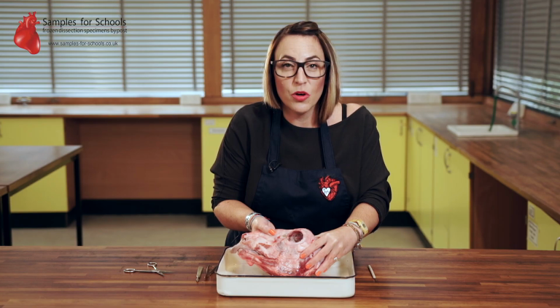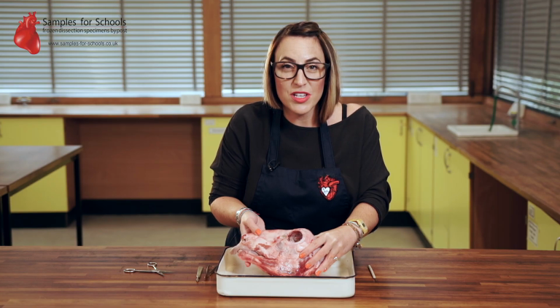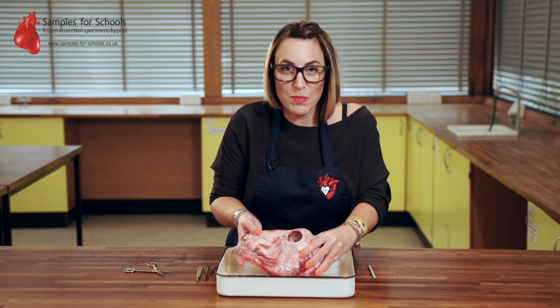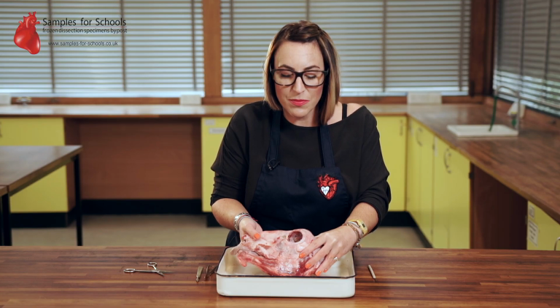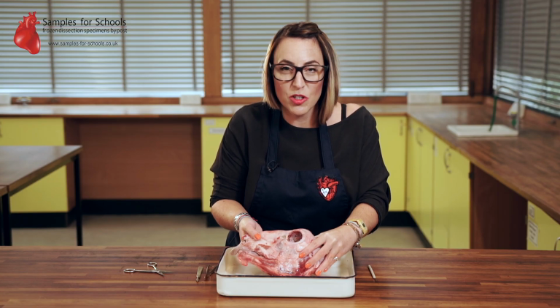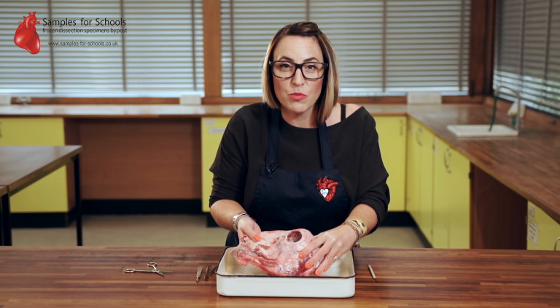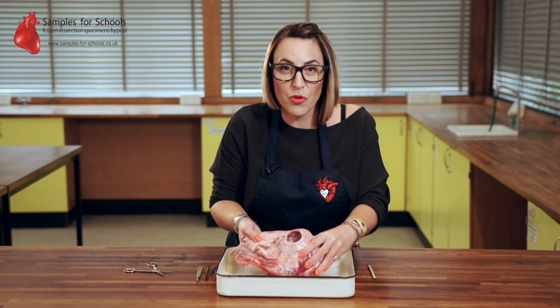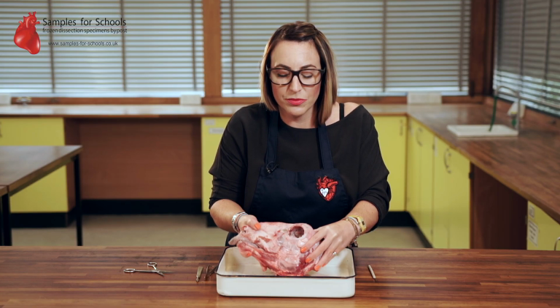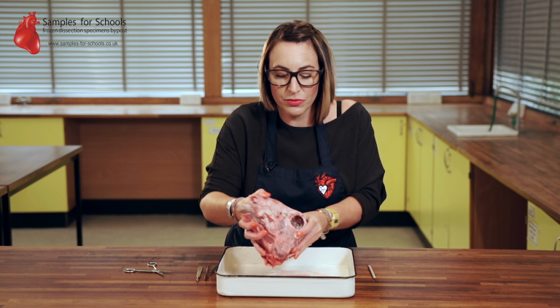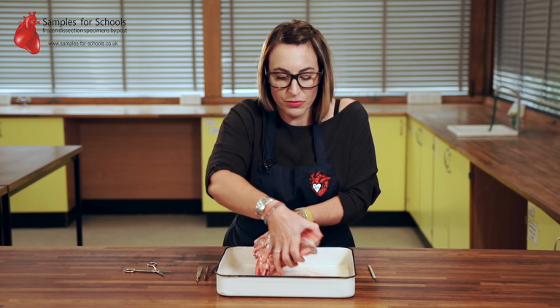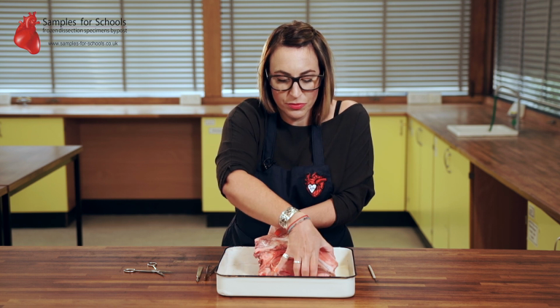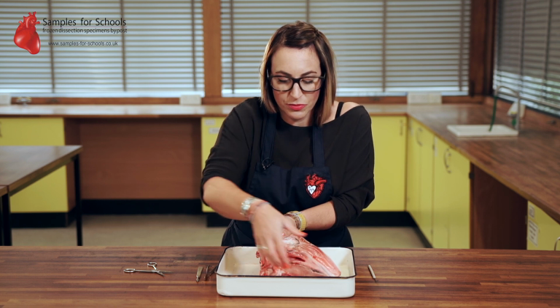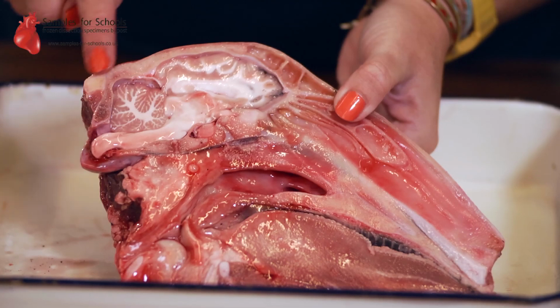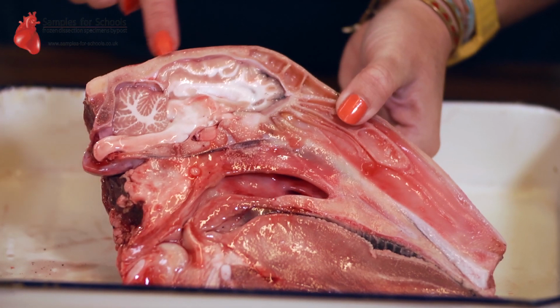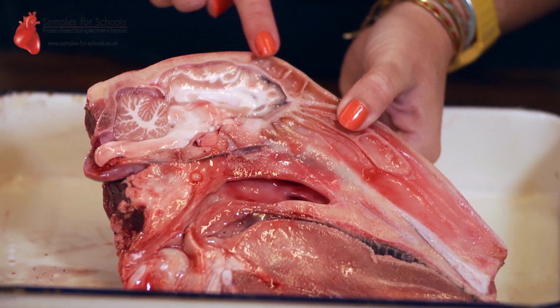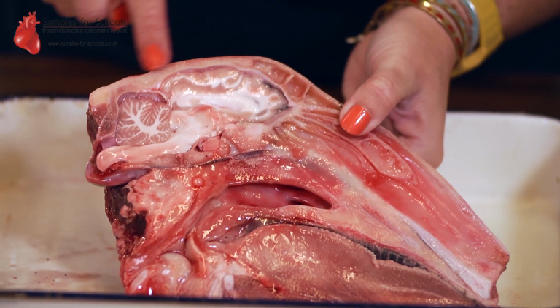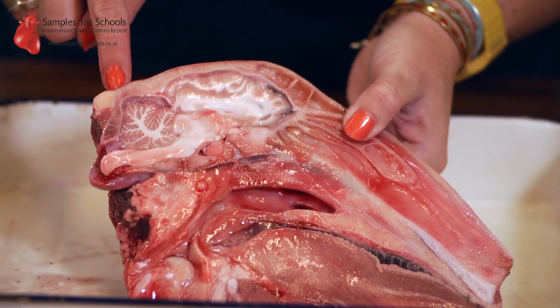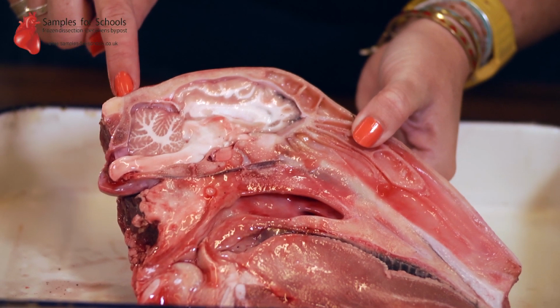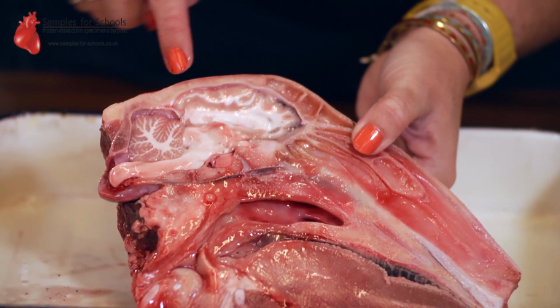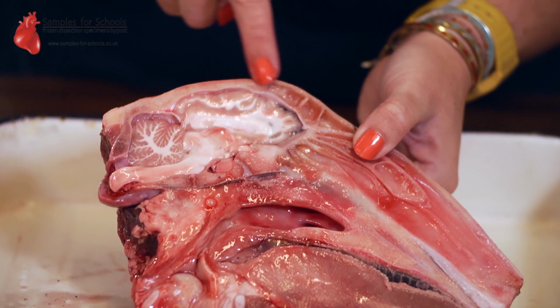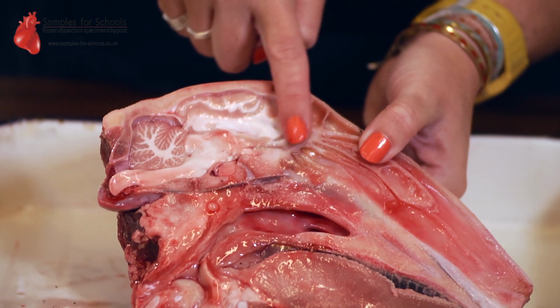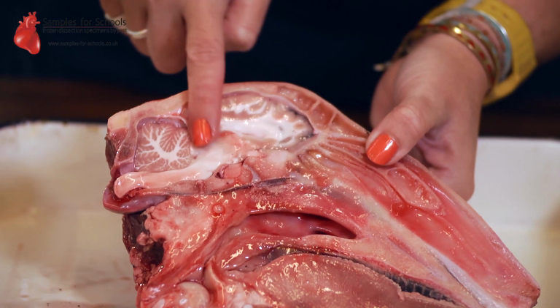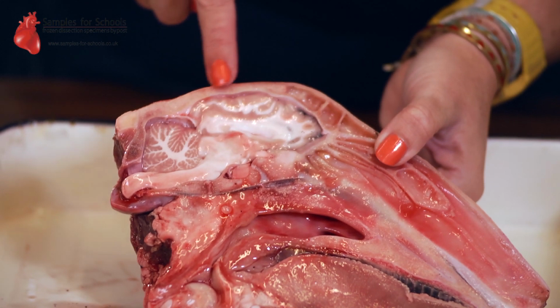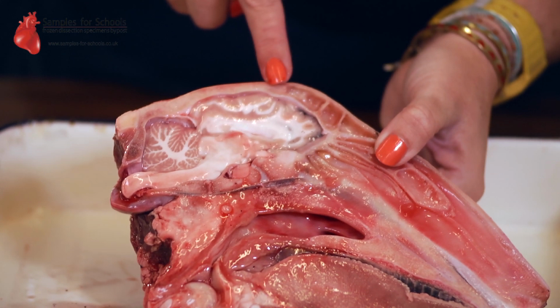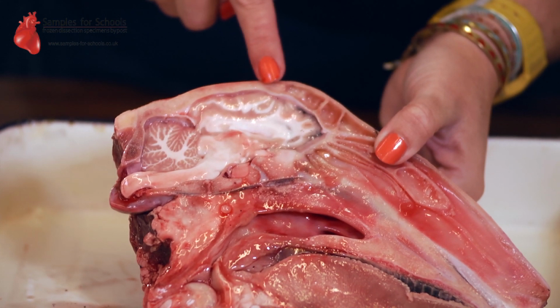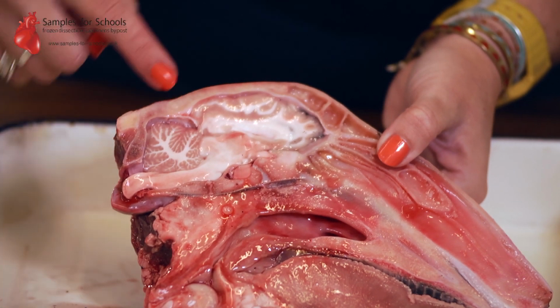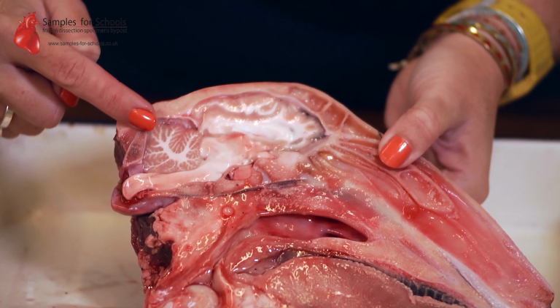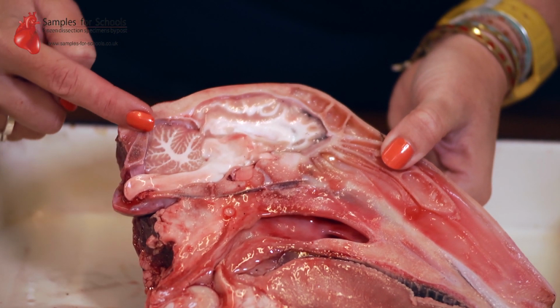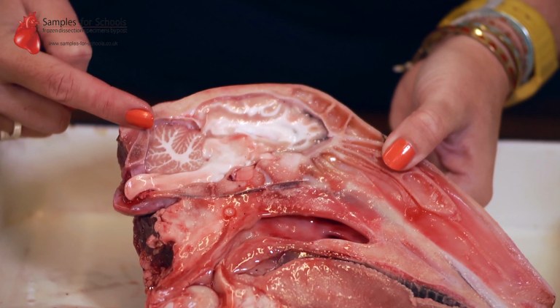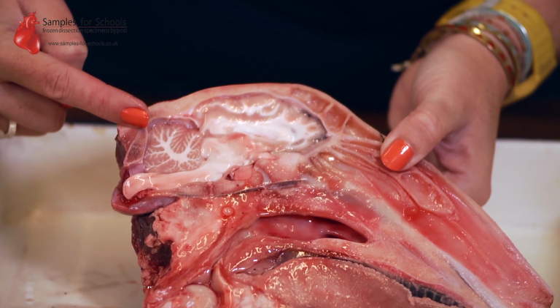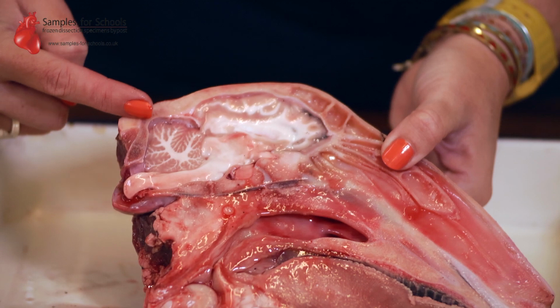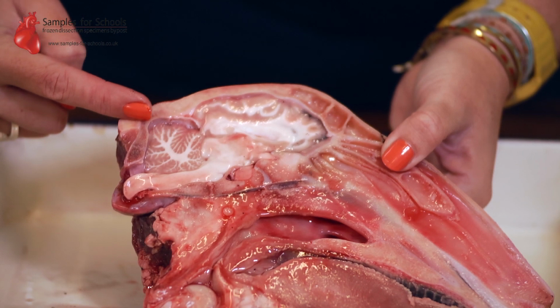On the reverse of your specimen you'll be able to remove the brain. You can see along the edge here the skull of the lamb. This is the main cerebrum area and at the back we have the hind brain, the cerebellum.